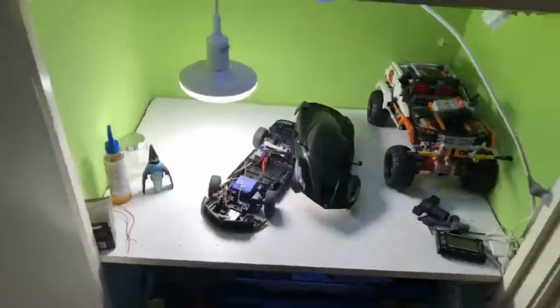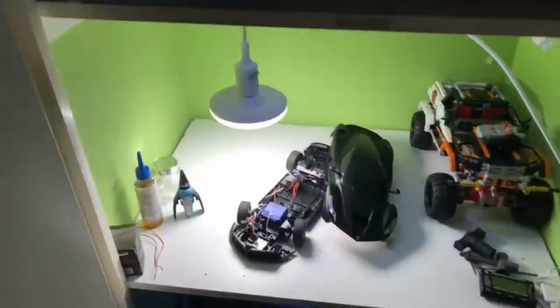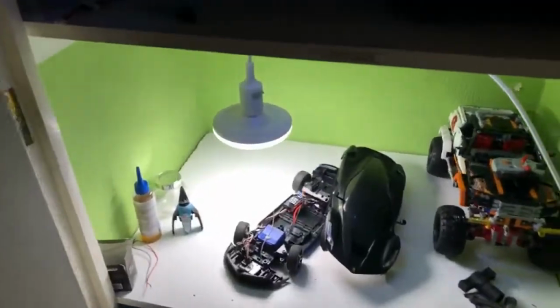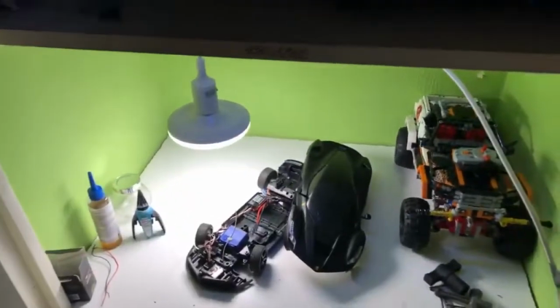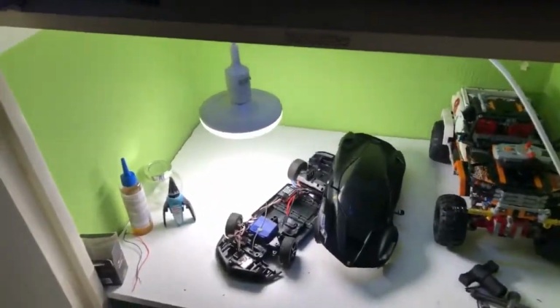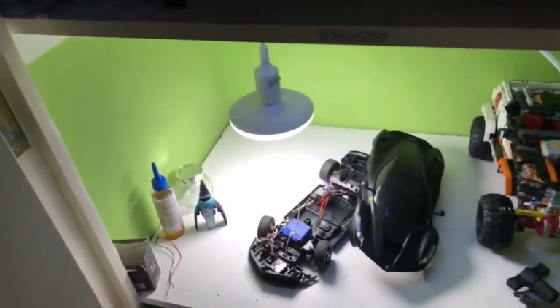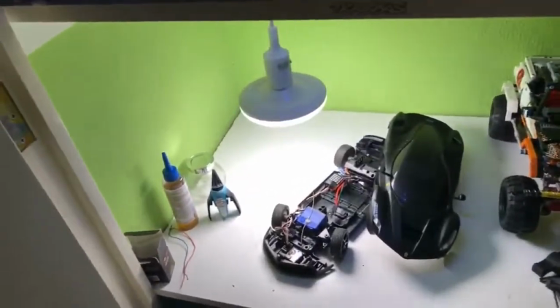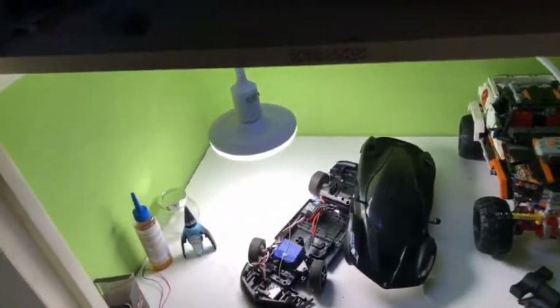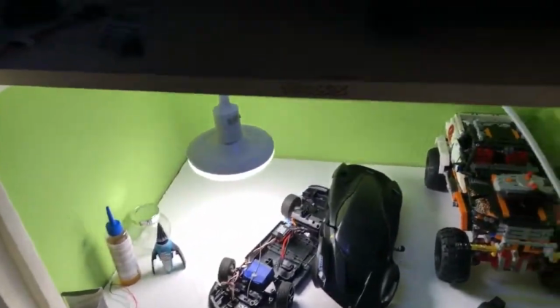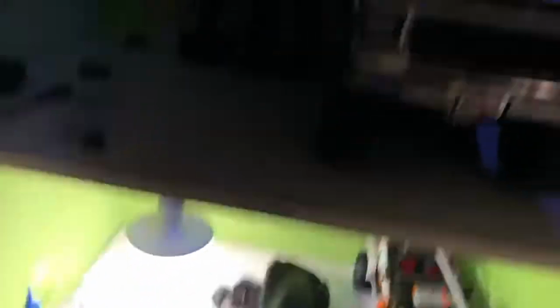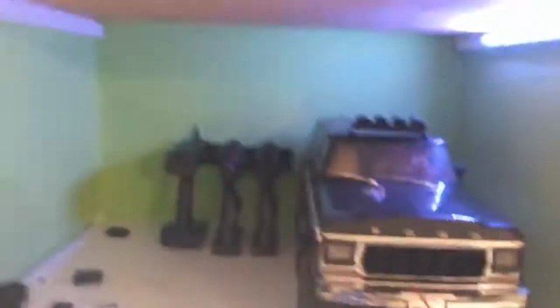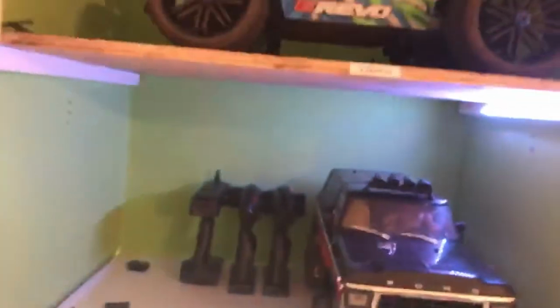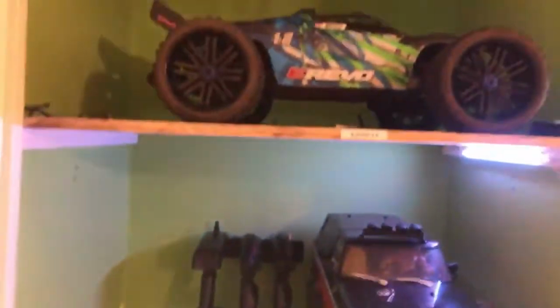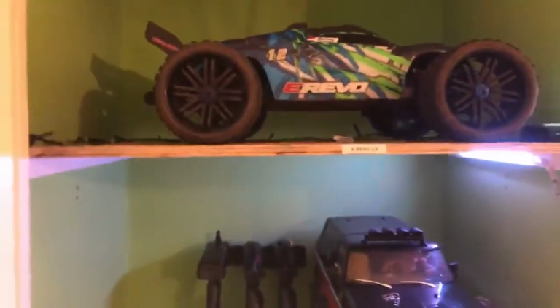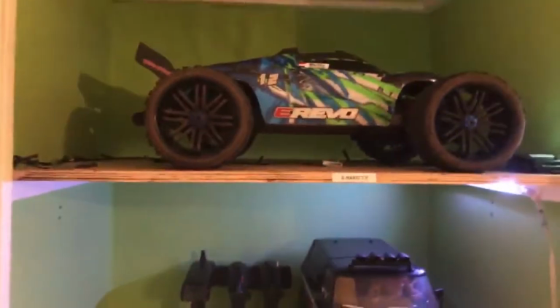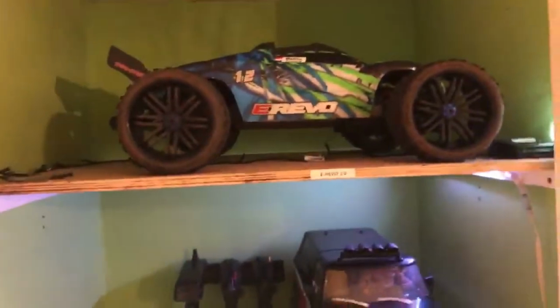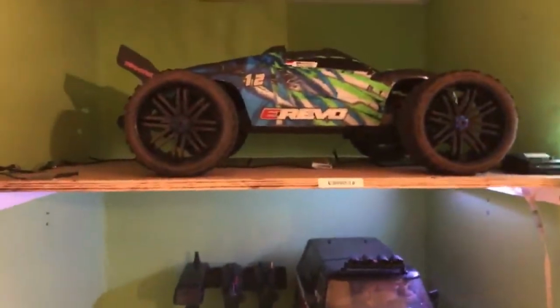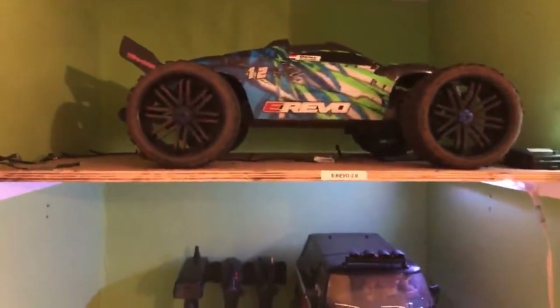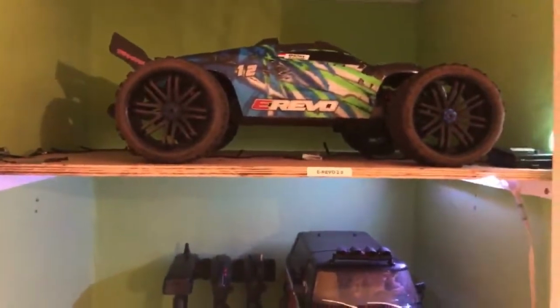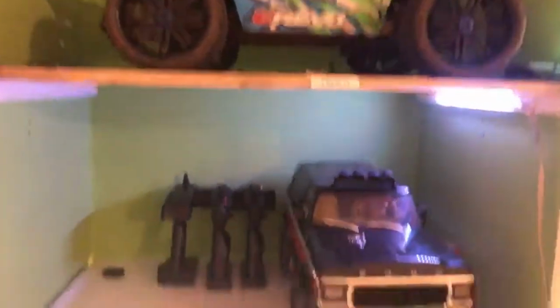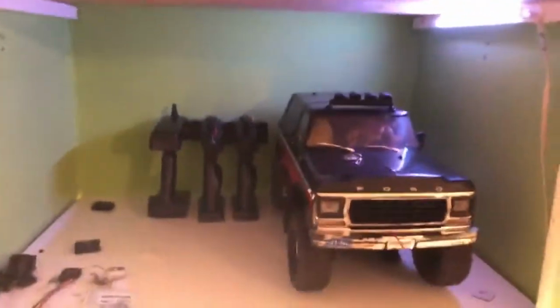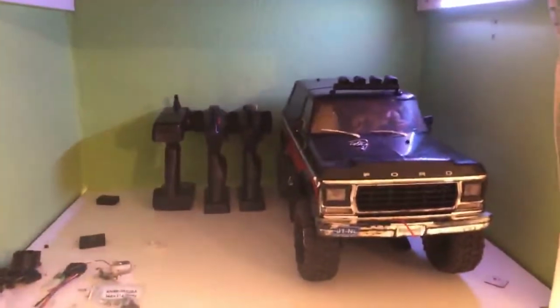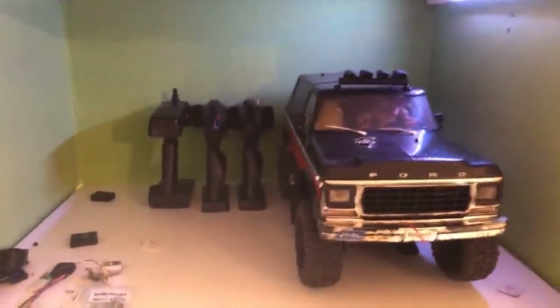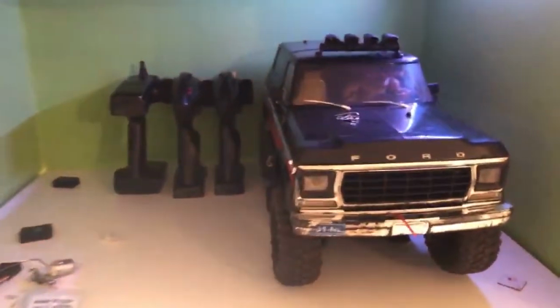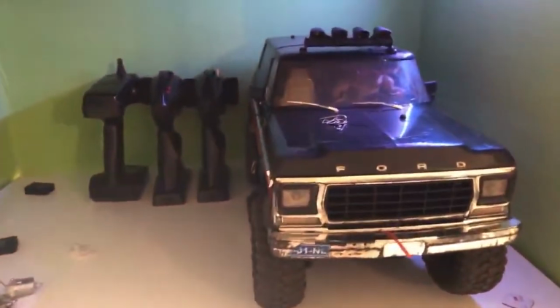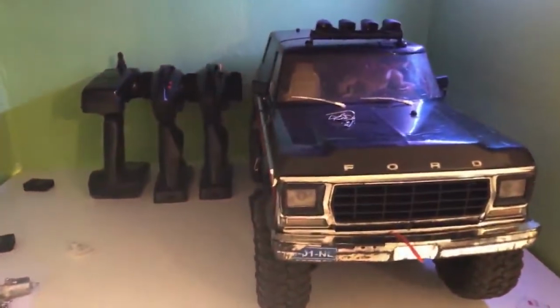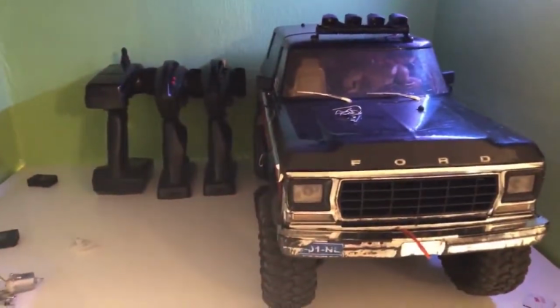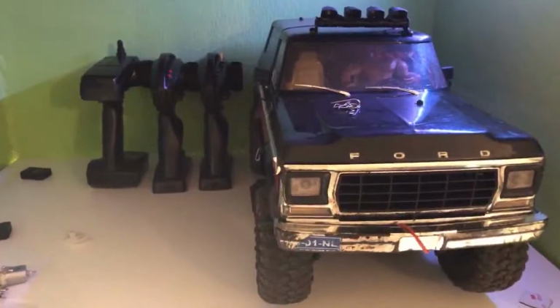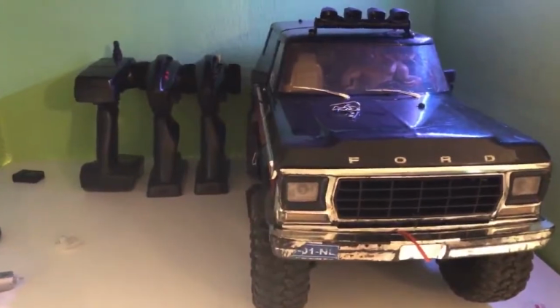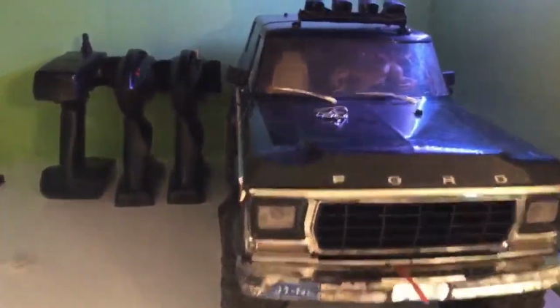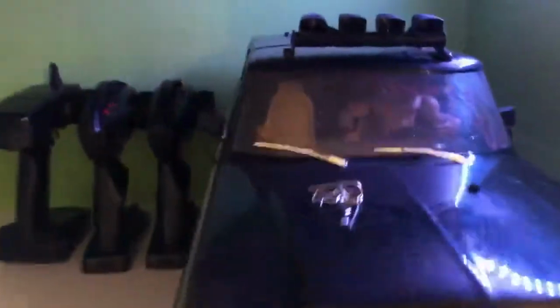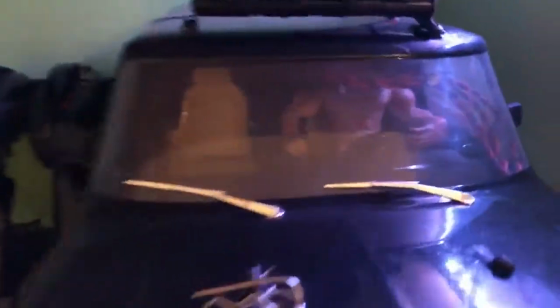Alright guys, what's up — new video on my channel Summit RC Studio. There is a Riva 2.0, Traxxas T-Rex 4, Ford Bronco included. Mr. Bronco right there.